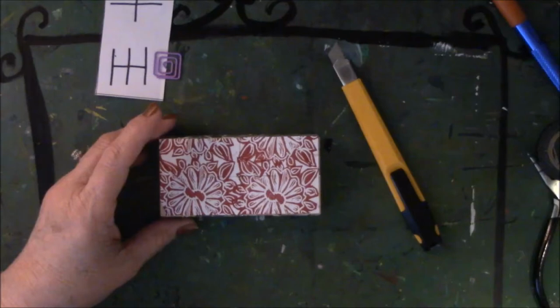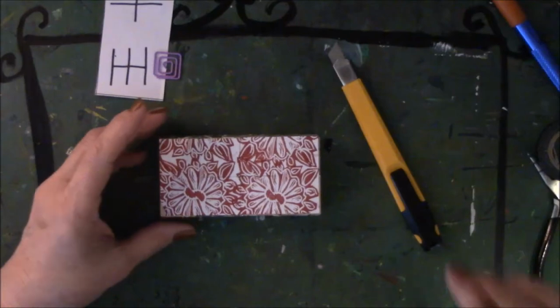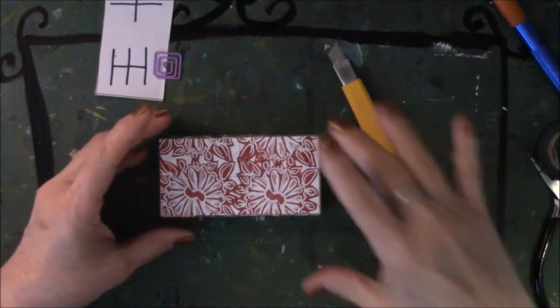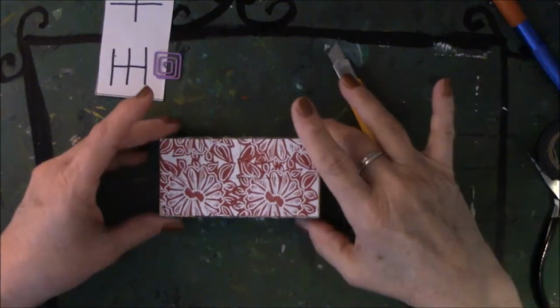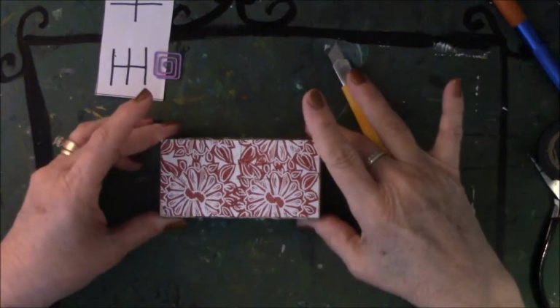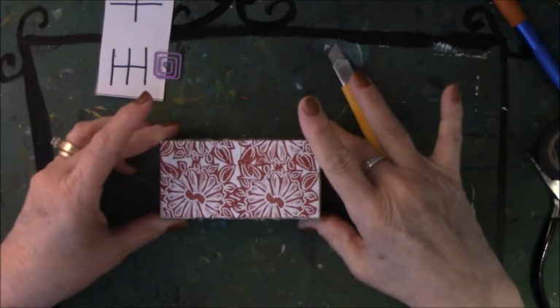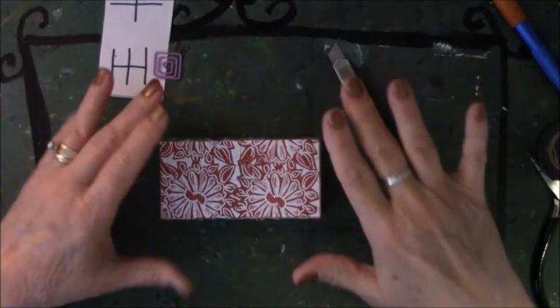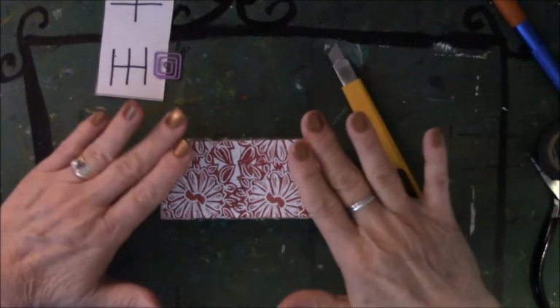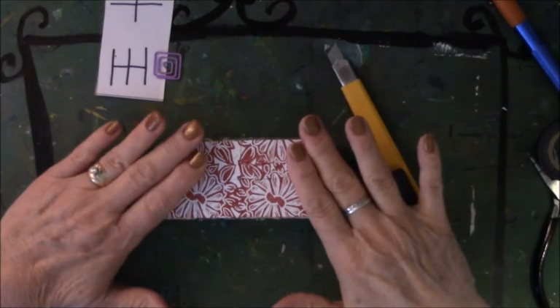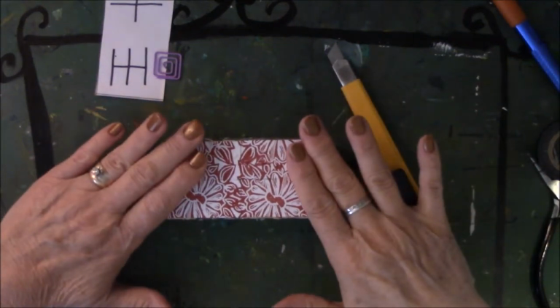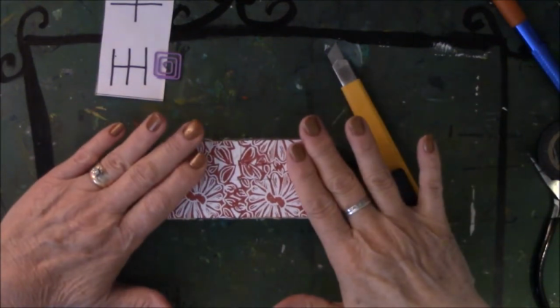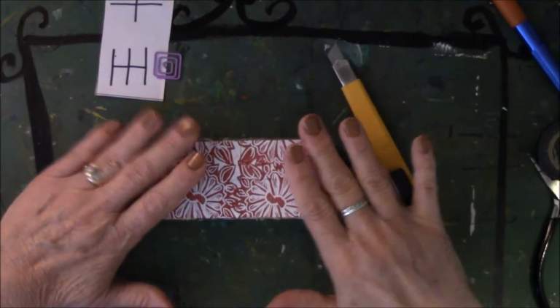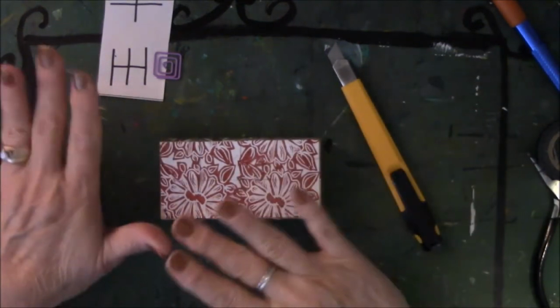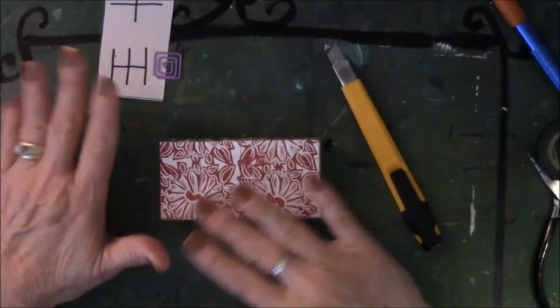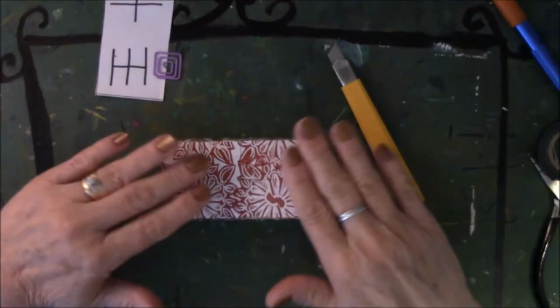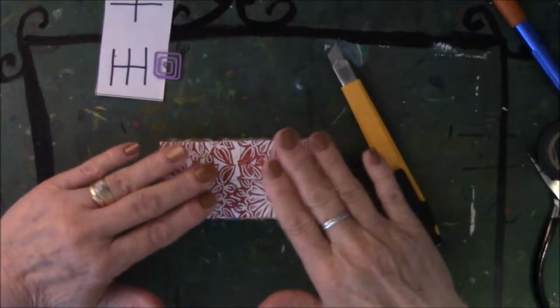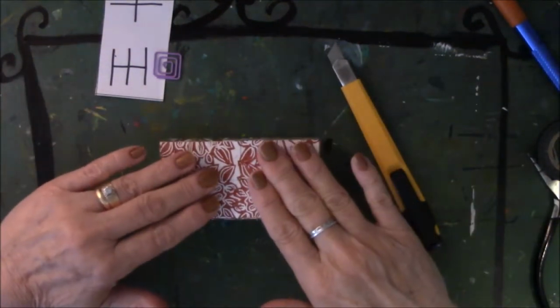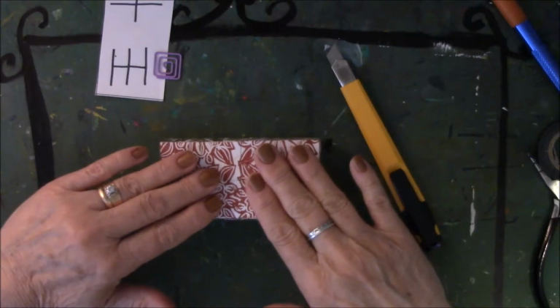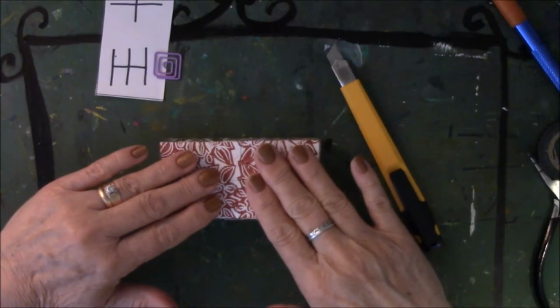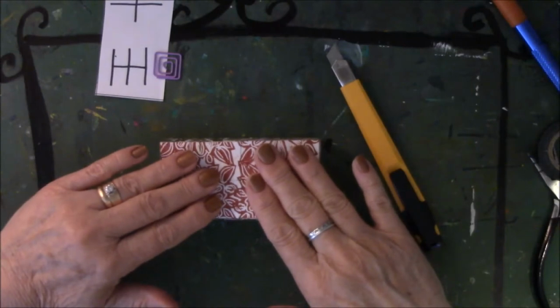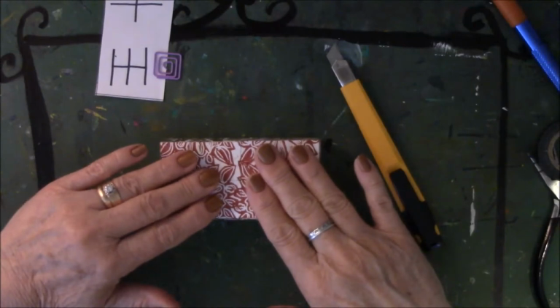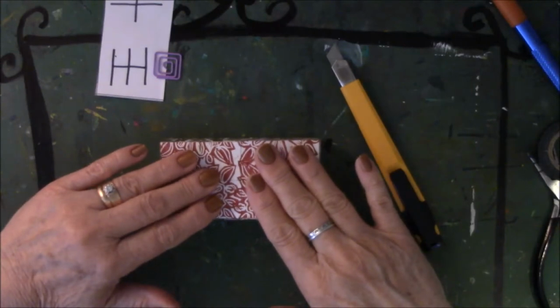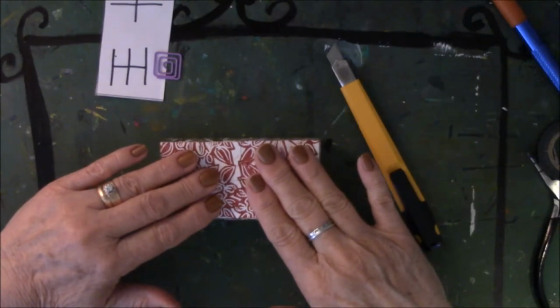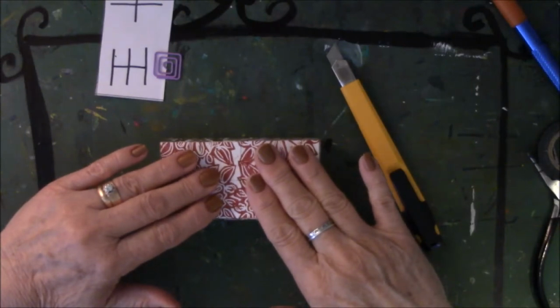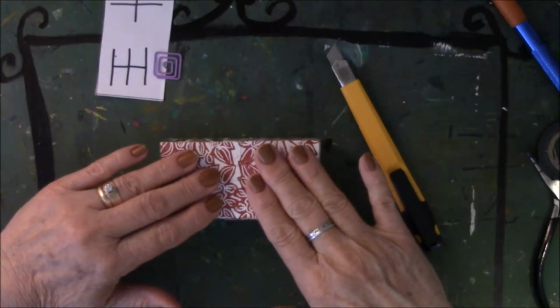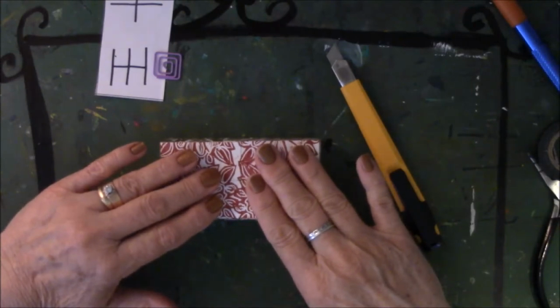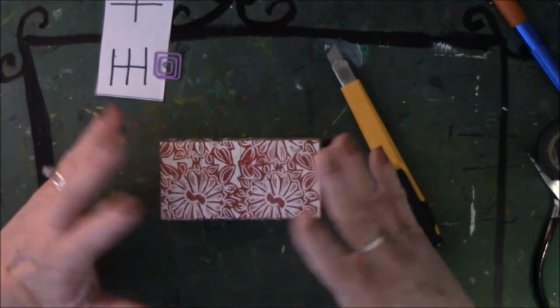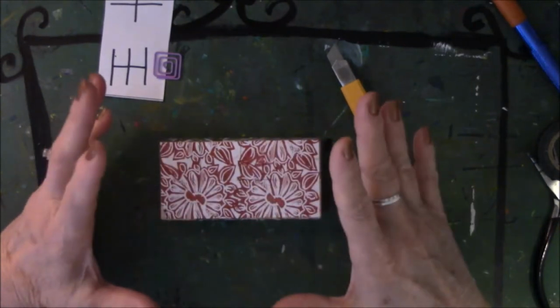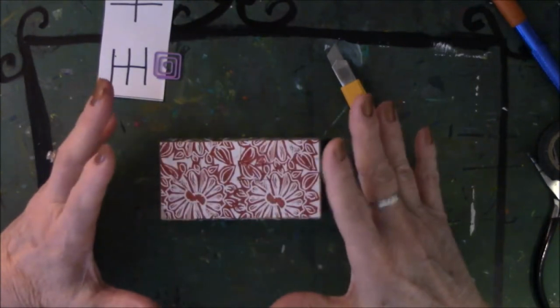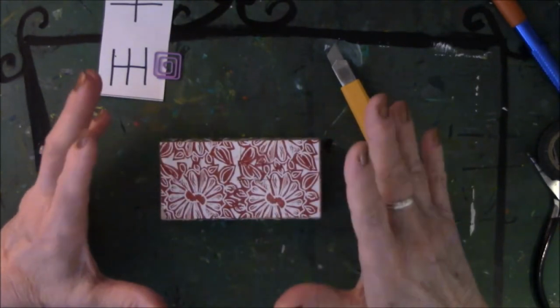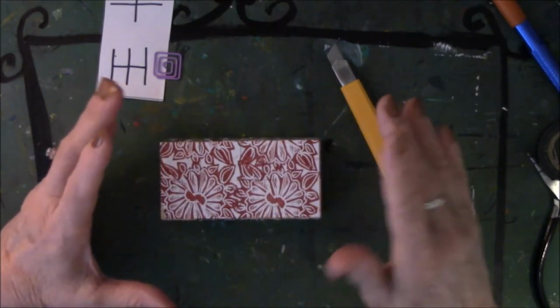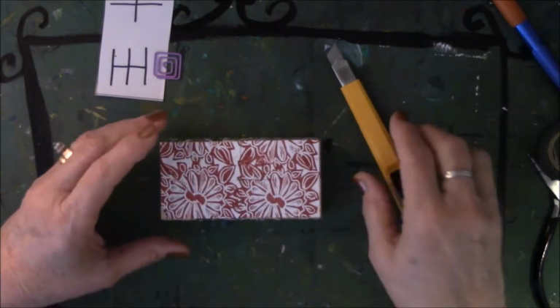Okay, we're back, and this is the second part to the first video on how to cut the paper on the flippin' photo block. I have to do that because of download time.